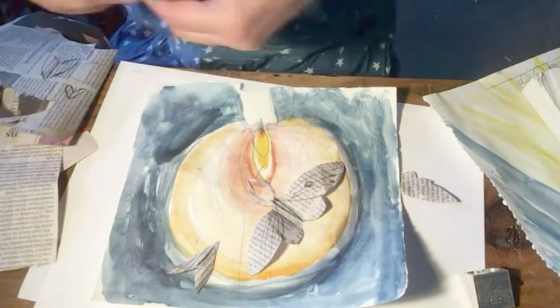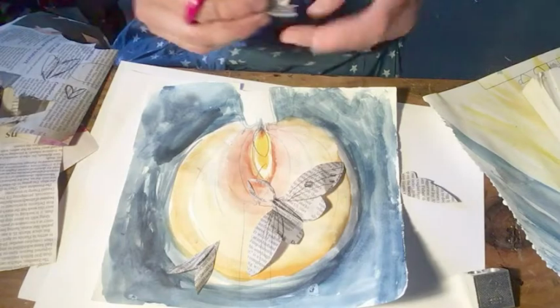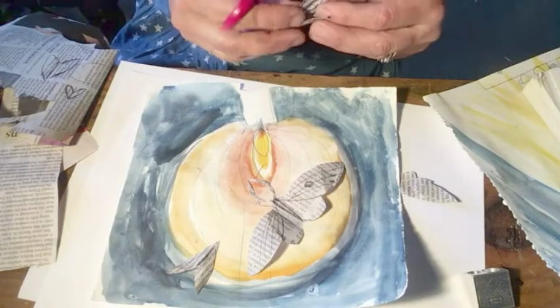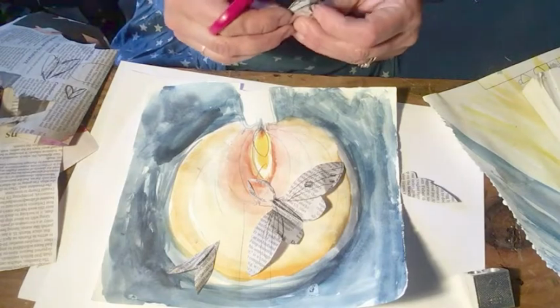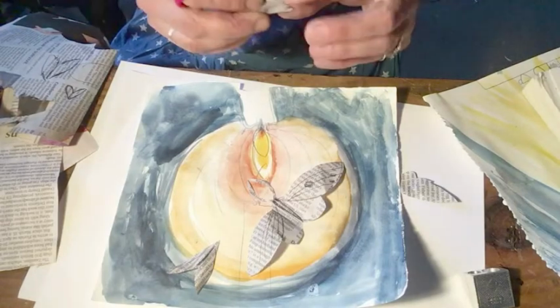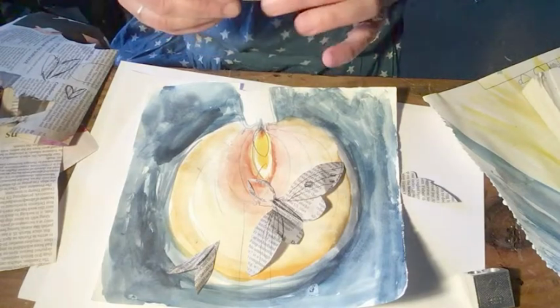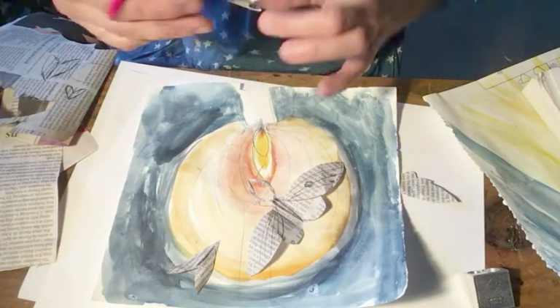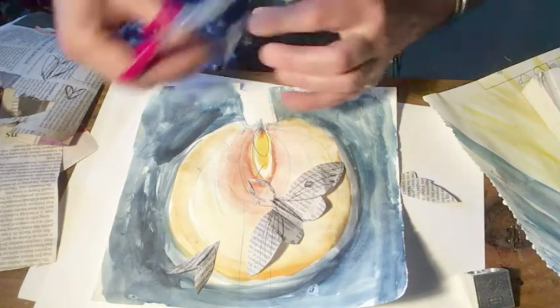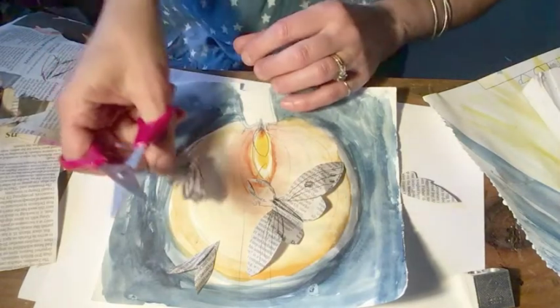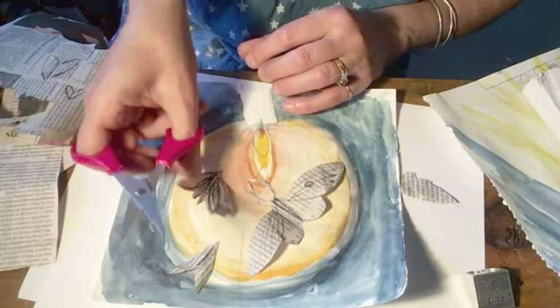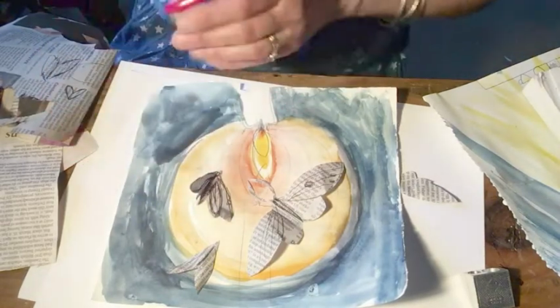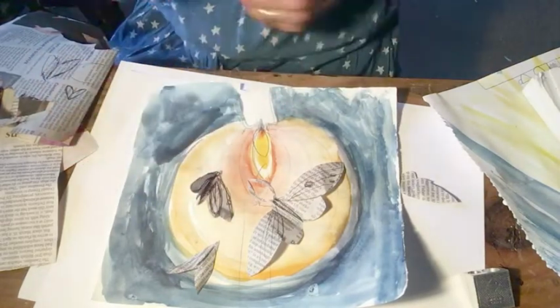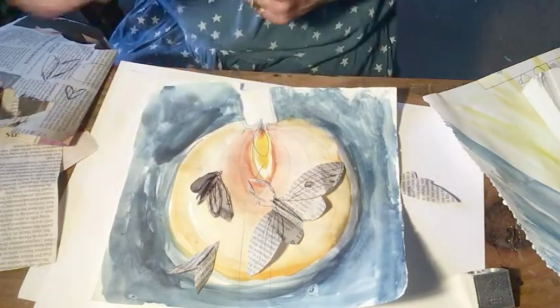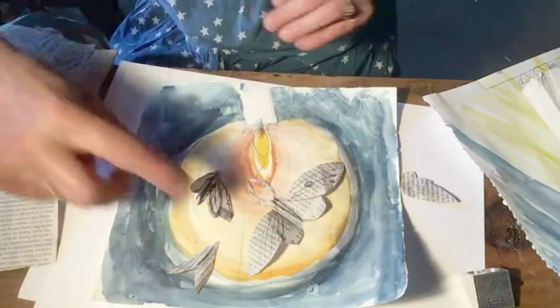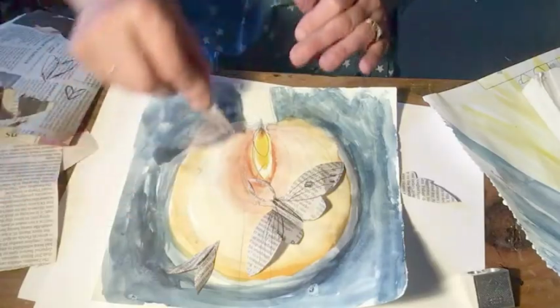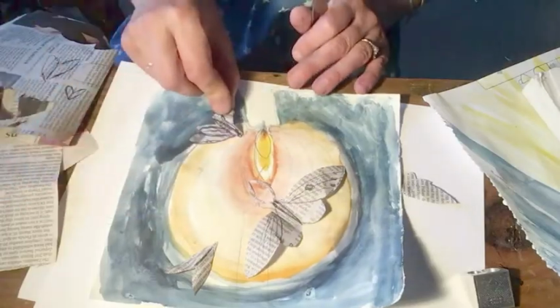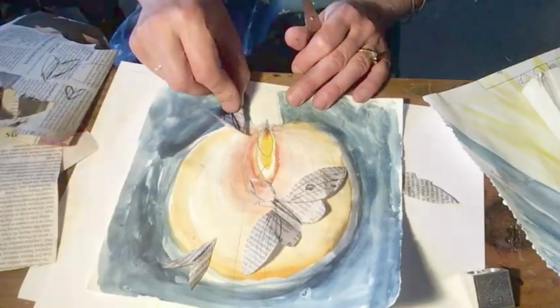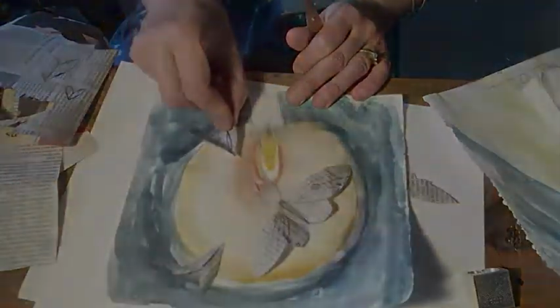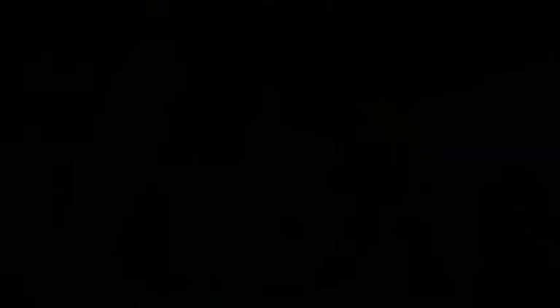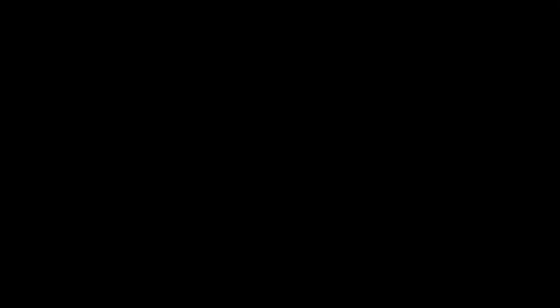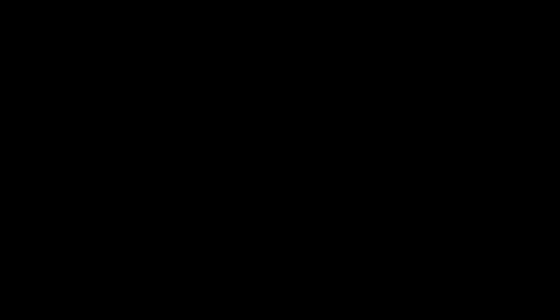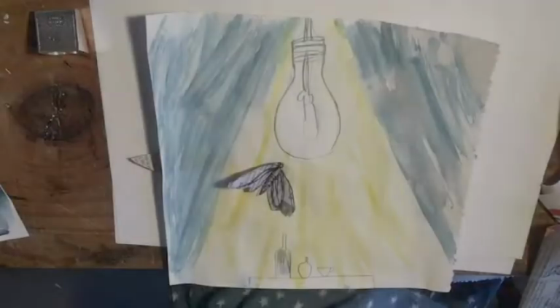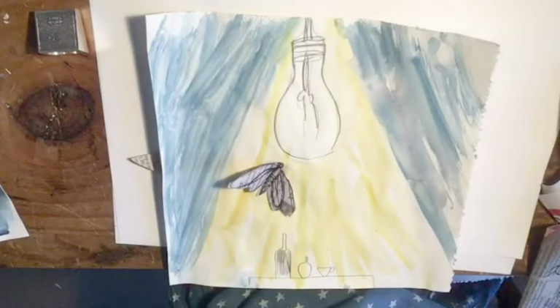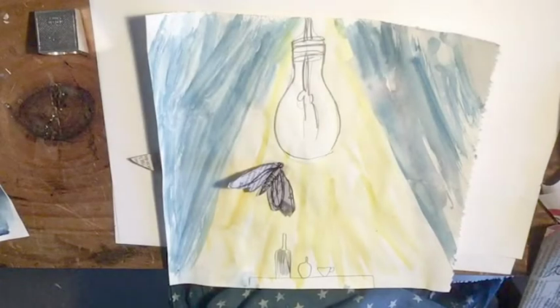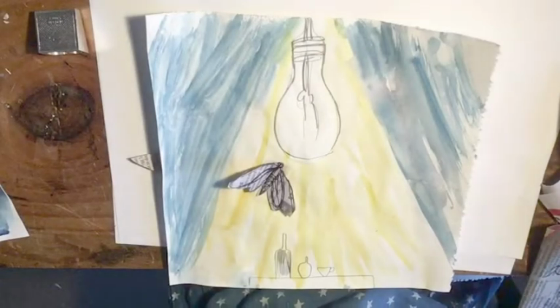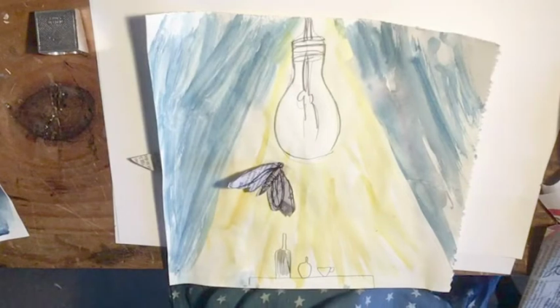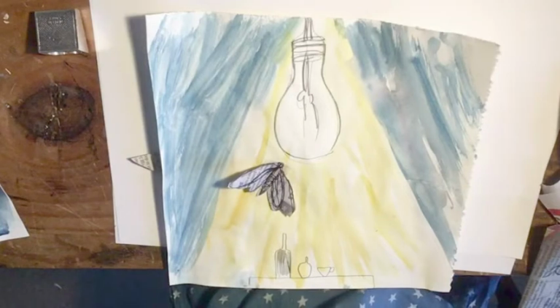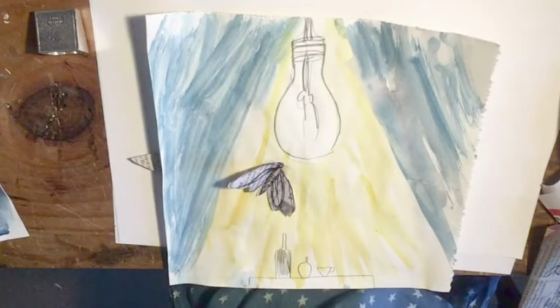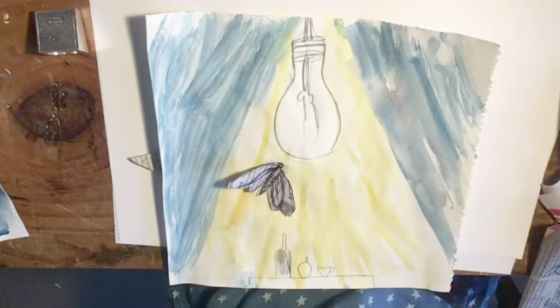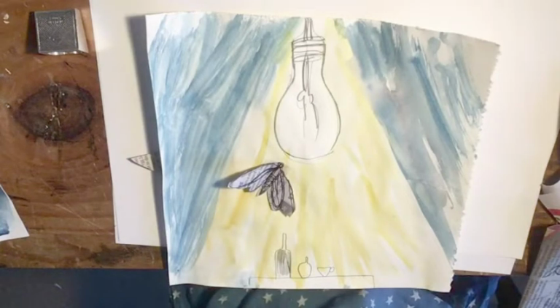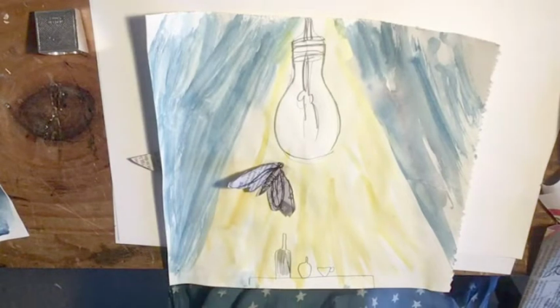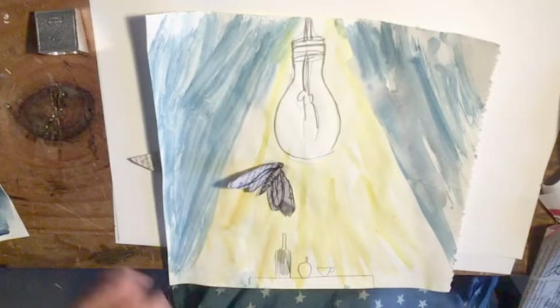Here is another one. I'm going to move this one around and see where it looks good. Maybe down here? So before you go and make your own one, I thought I'd just show you another version.